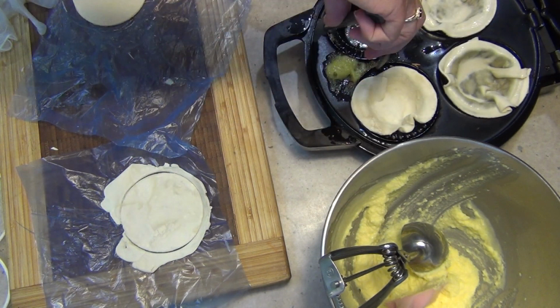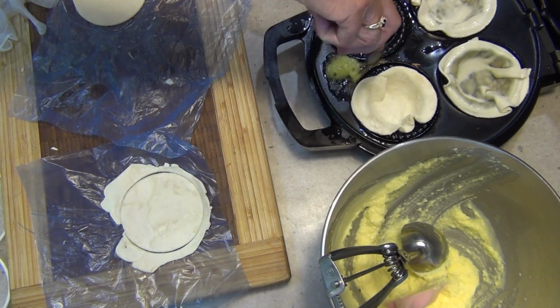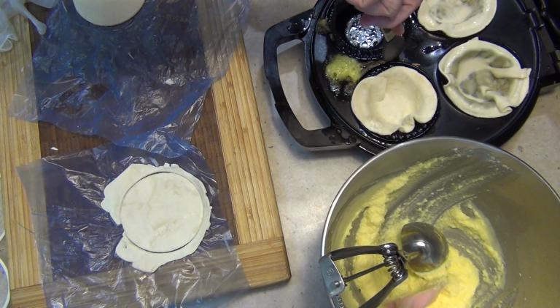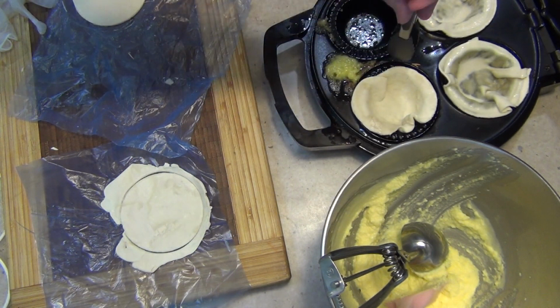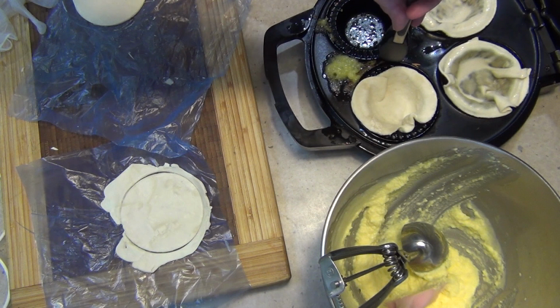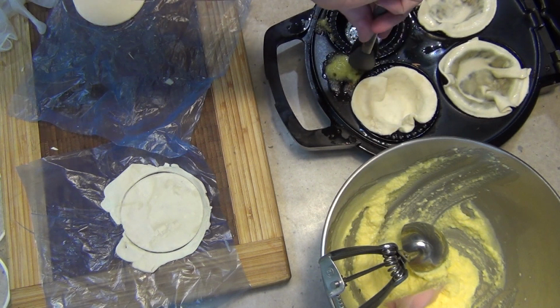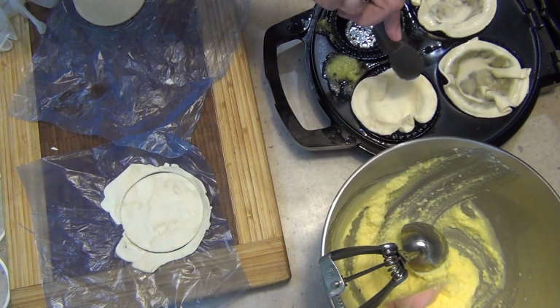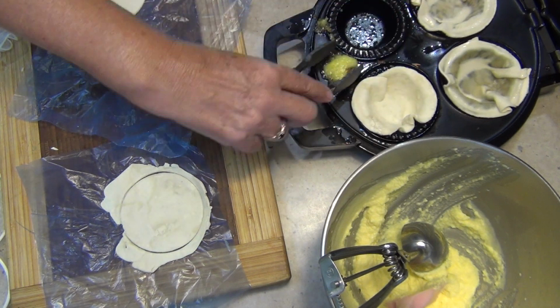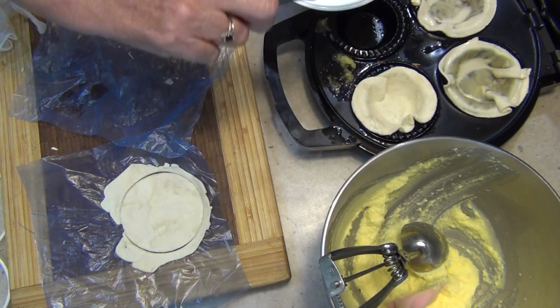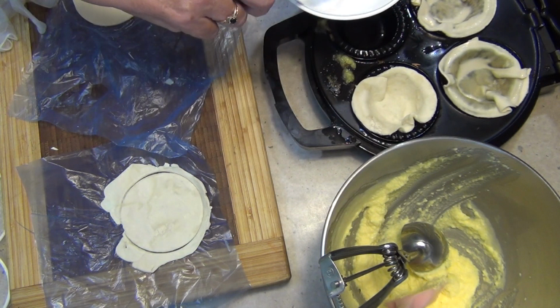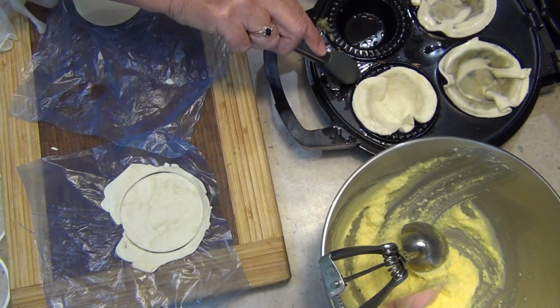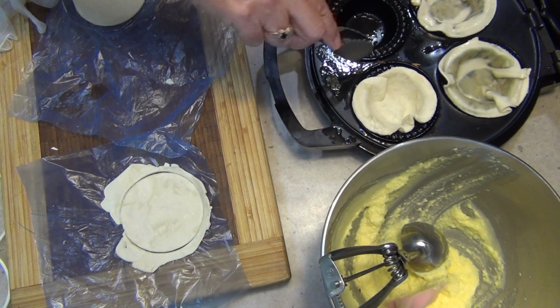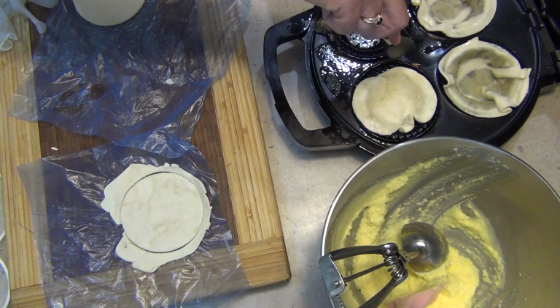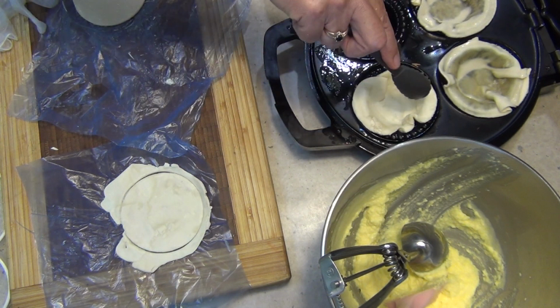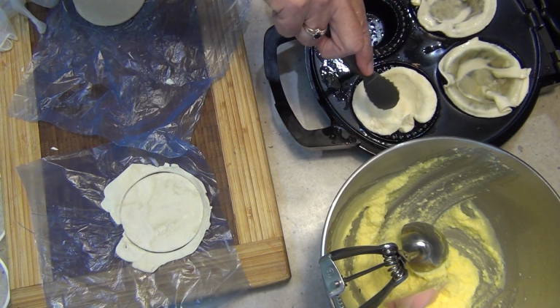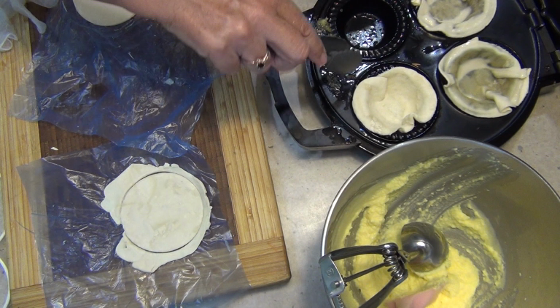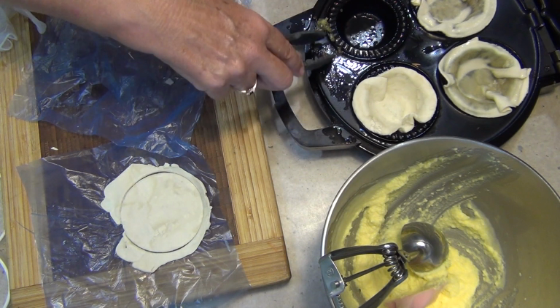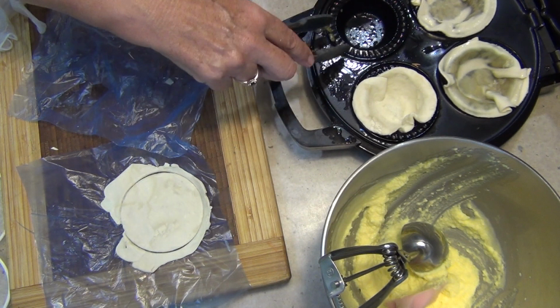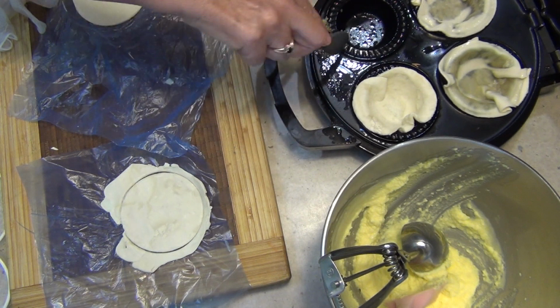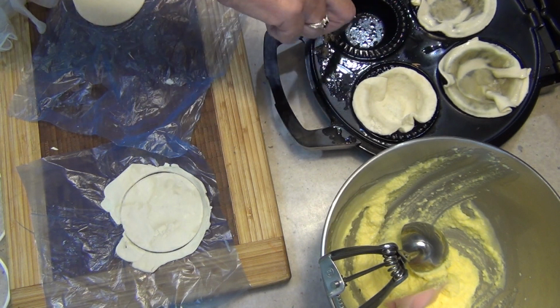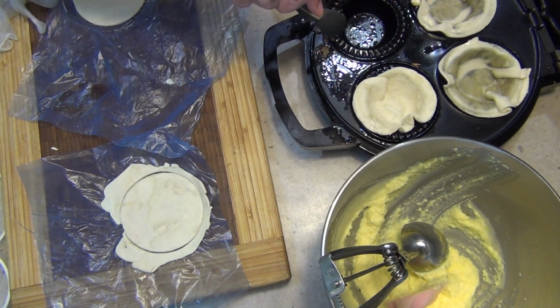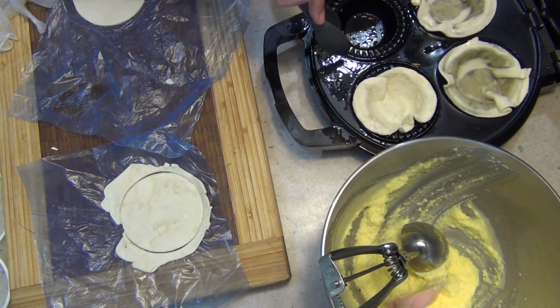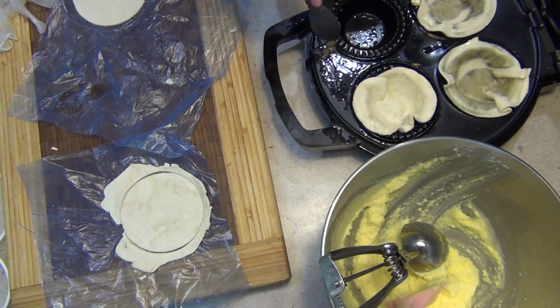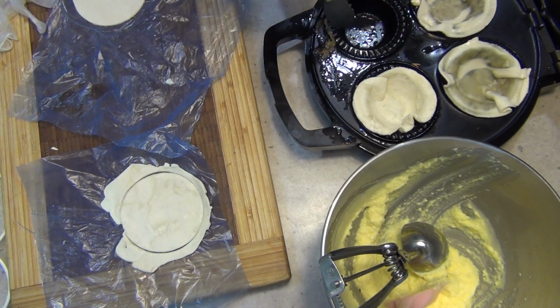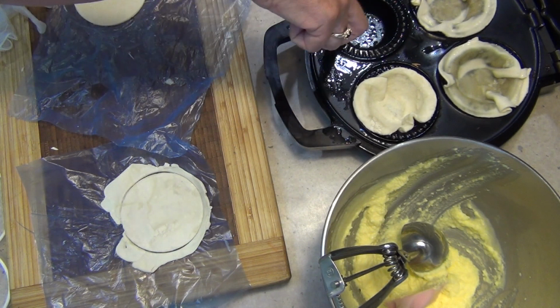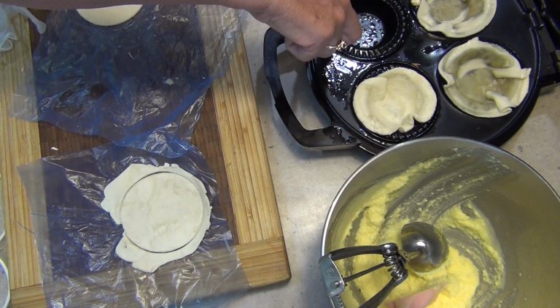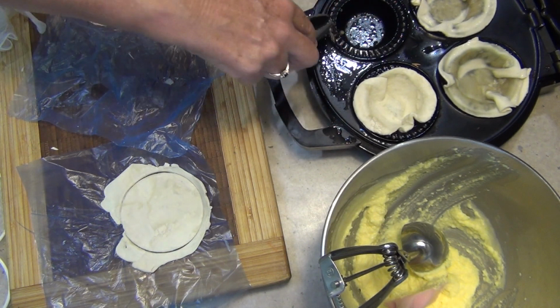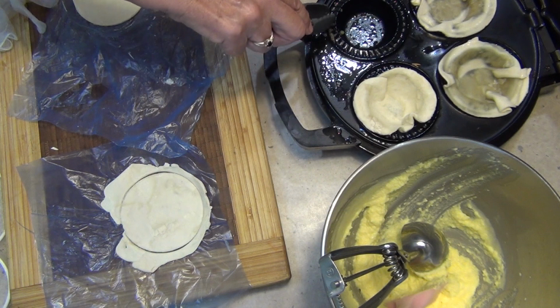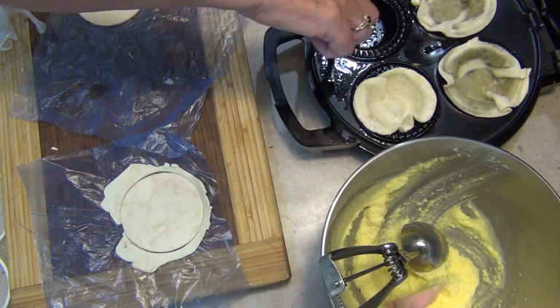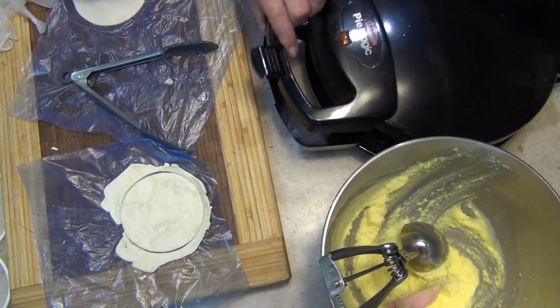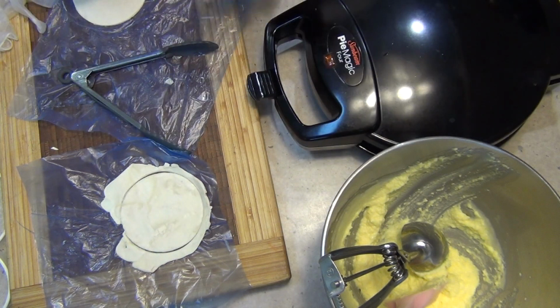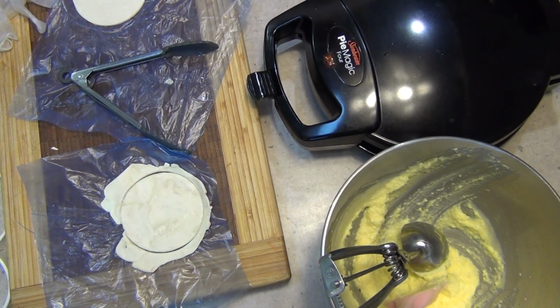There's nothing wrong with it — it's just escaped from the pies. As you can see, the high cream and fat content has made it release really quite easily, so nothing's stuck at all. That'll just wipe out easily with some paper towel. Just close the lid for a few minutes.